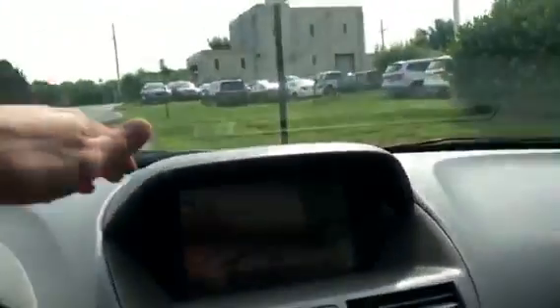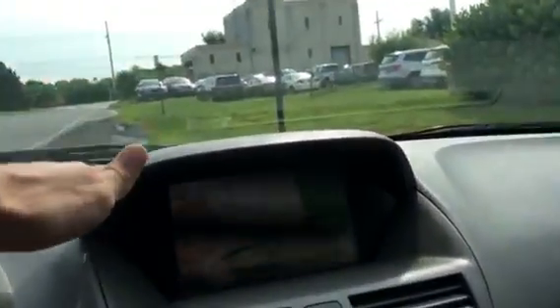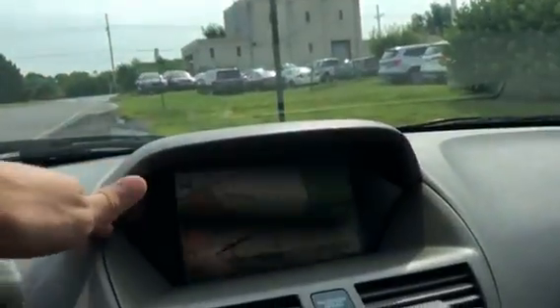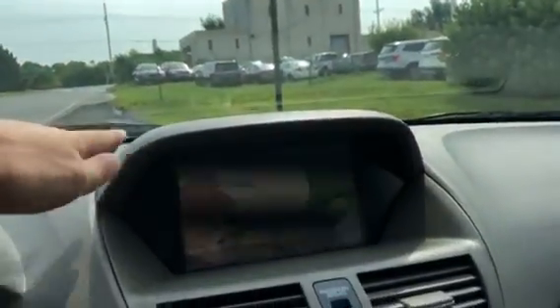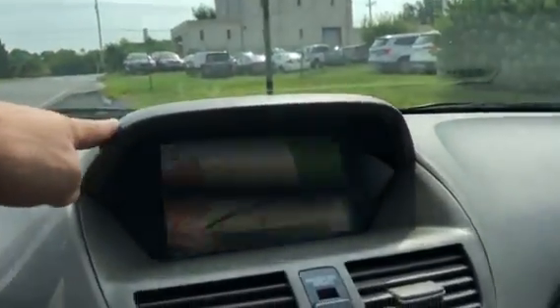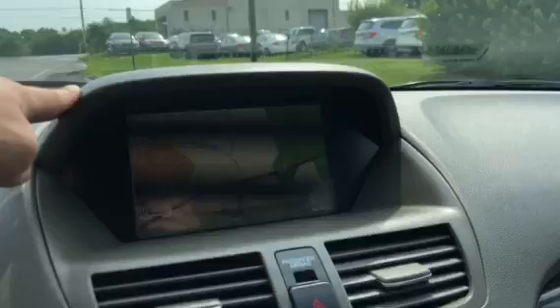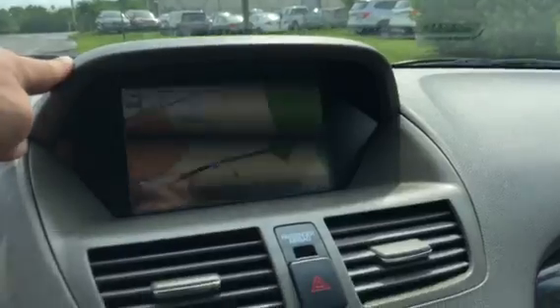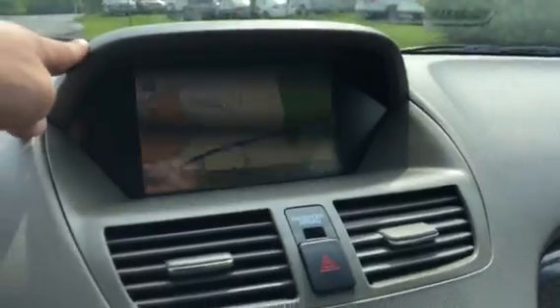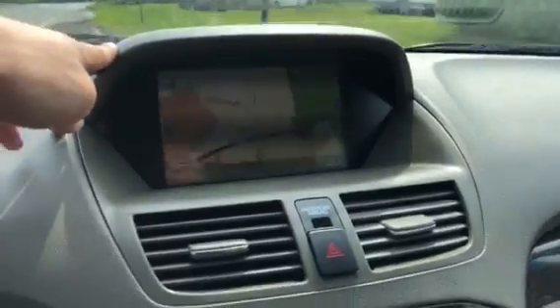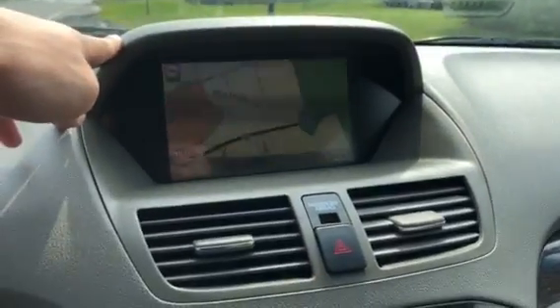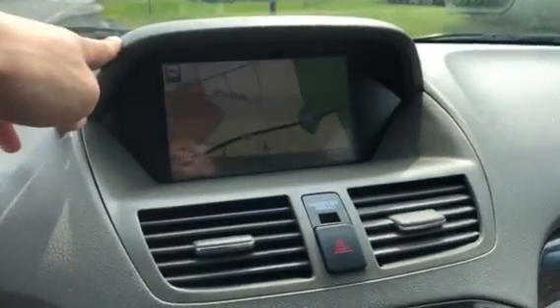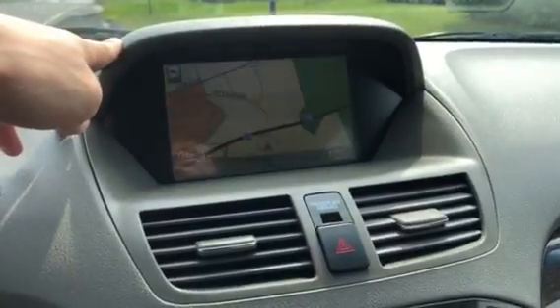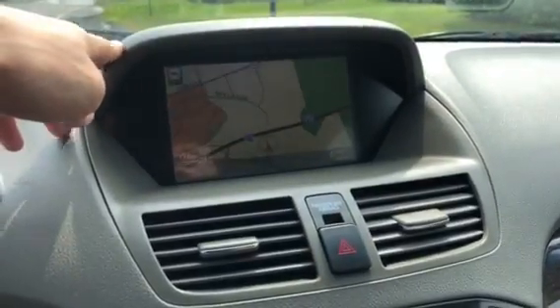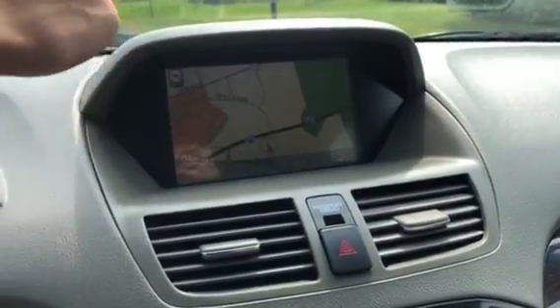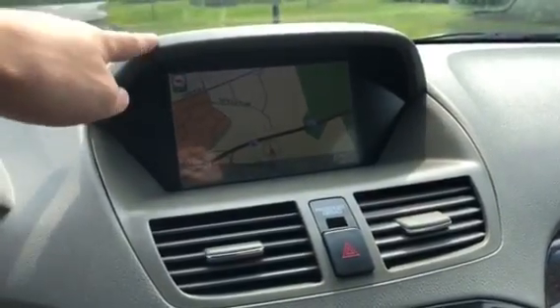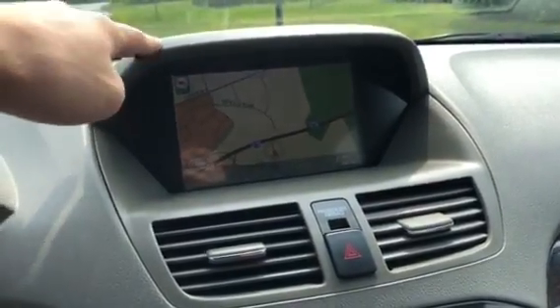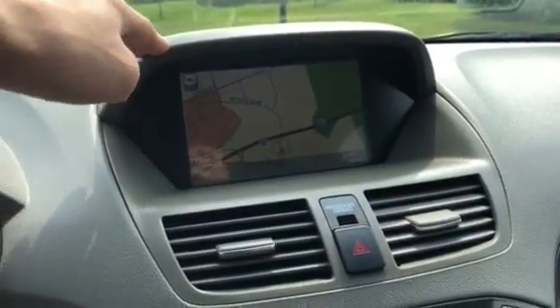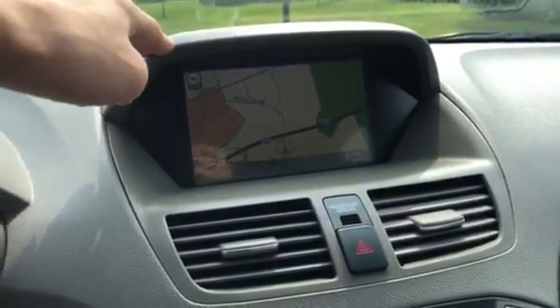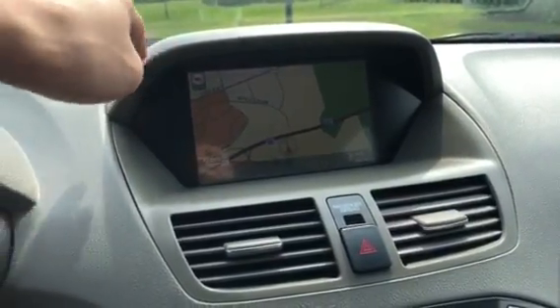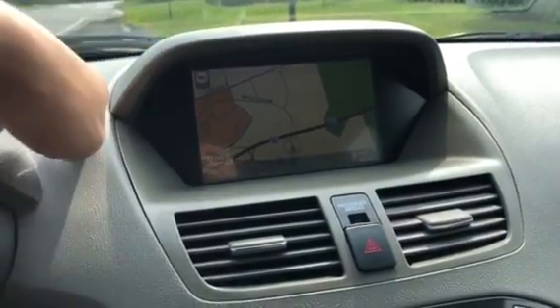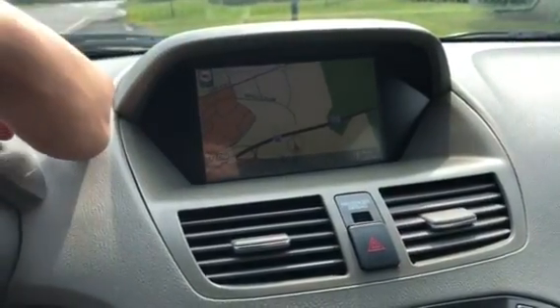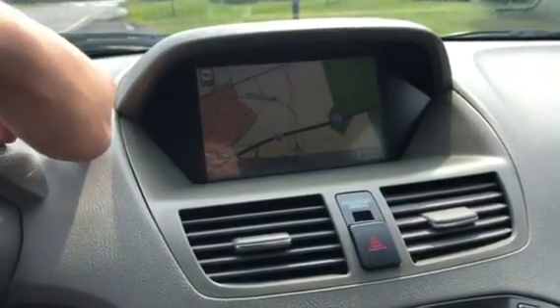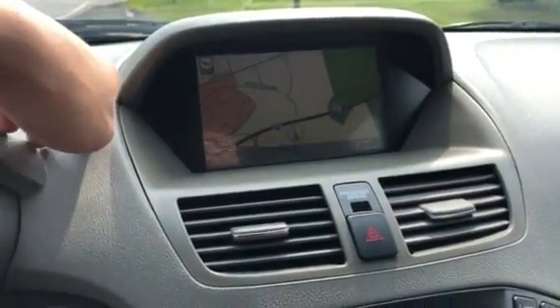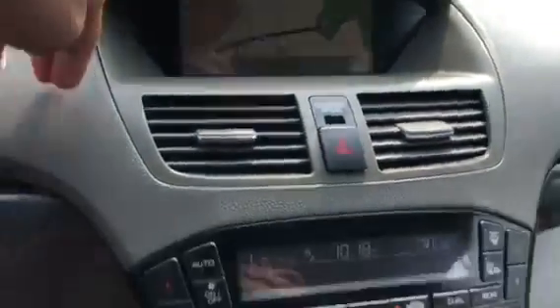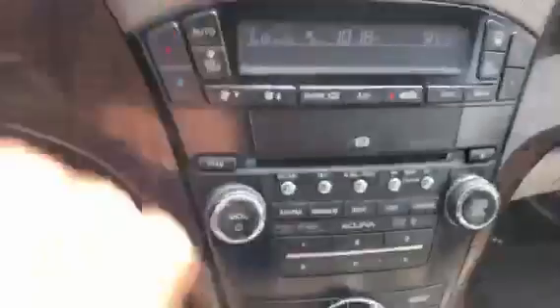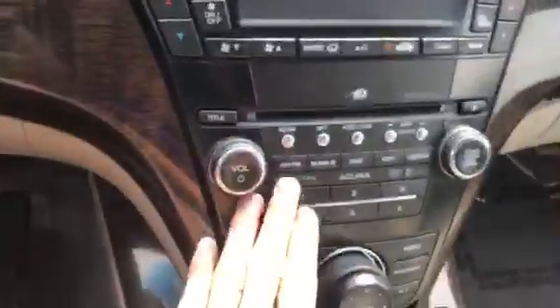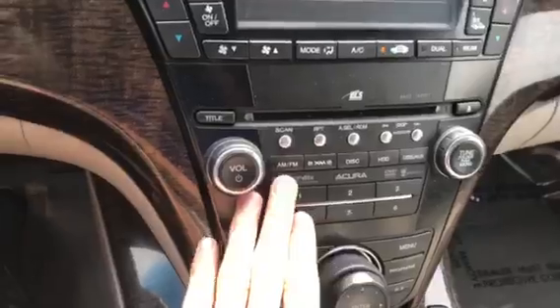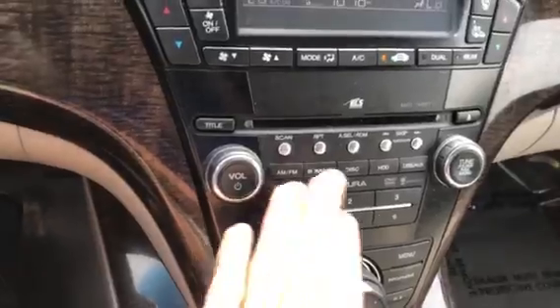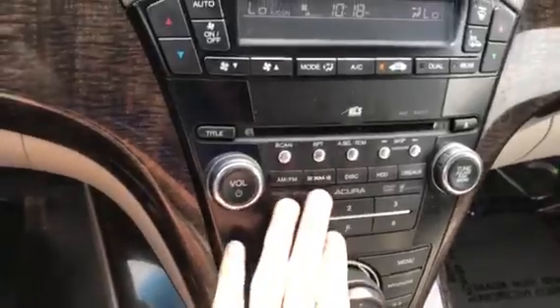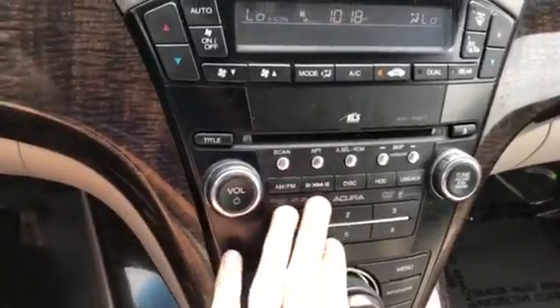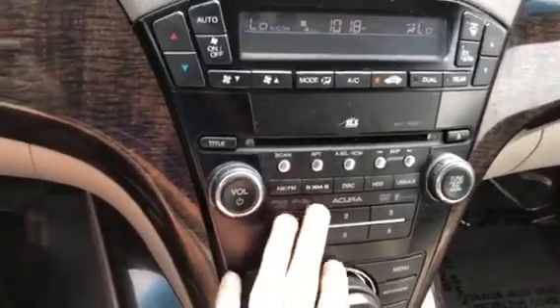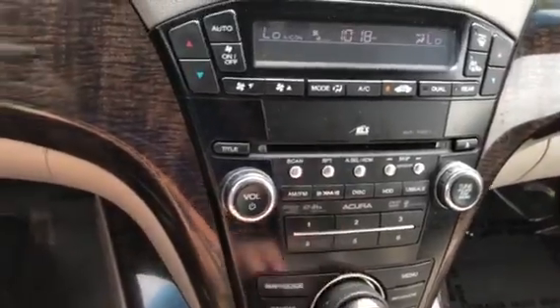Up here you do have your built-in navigation and it does work very nicely. You do also have your auxiliary and USB. Of course, you do have AM, FM, and XM.